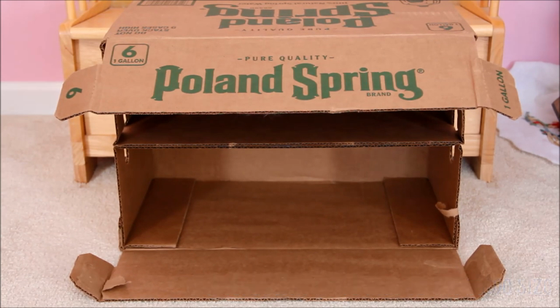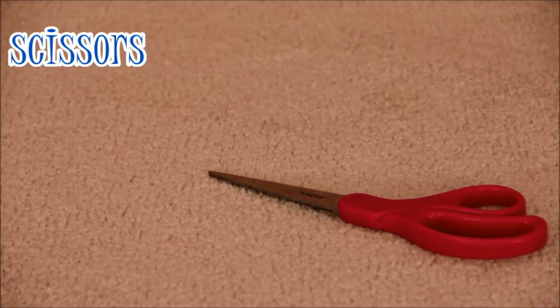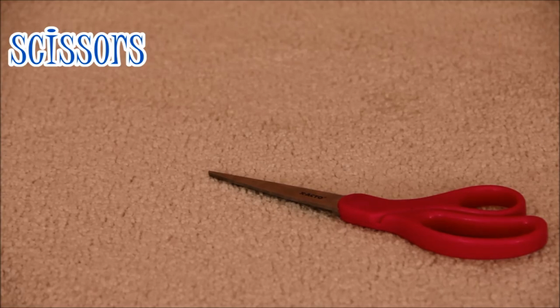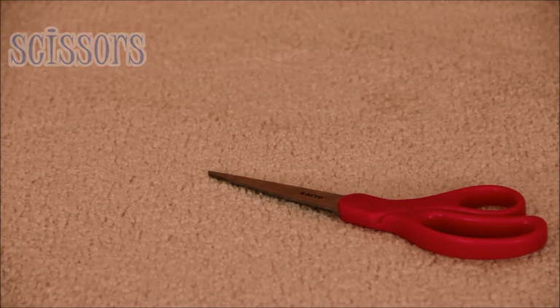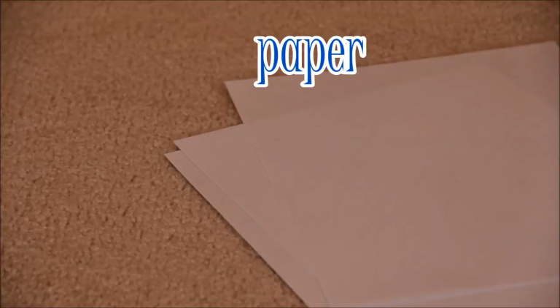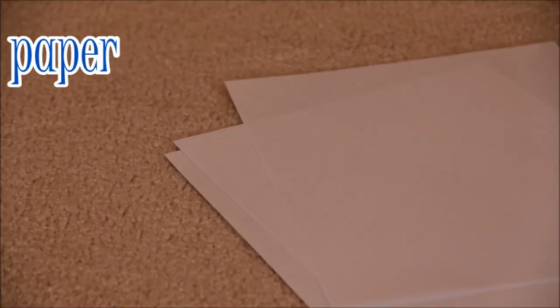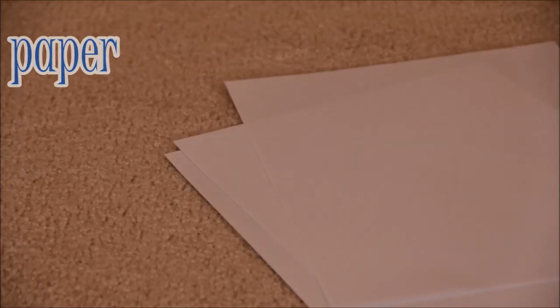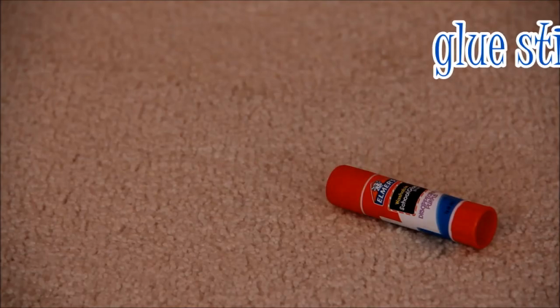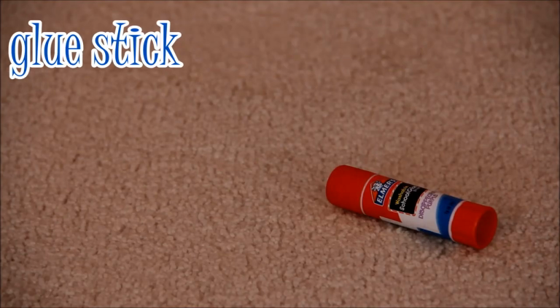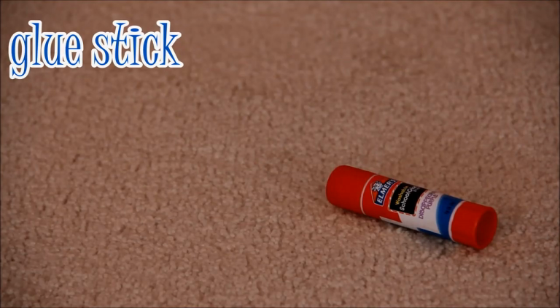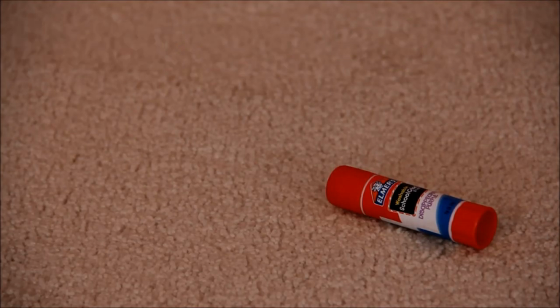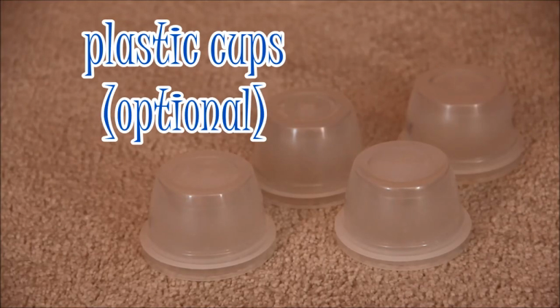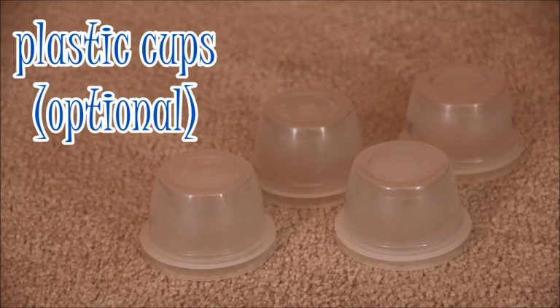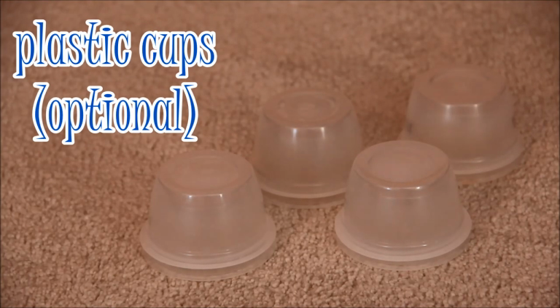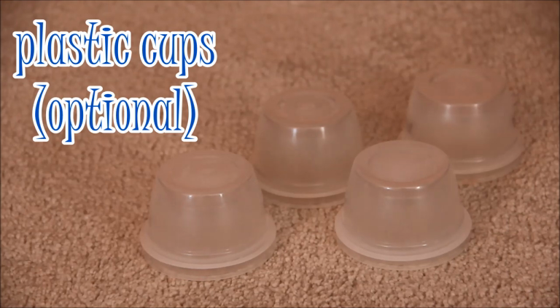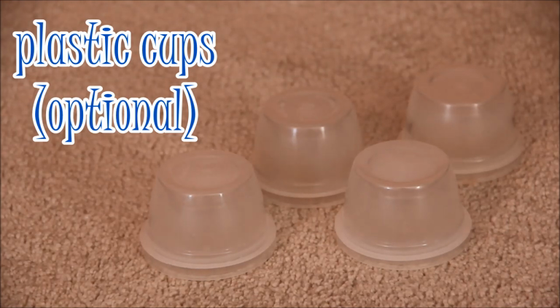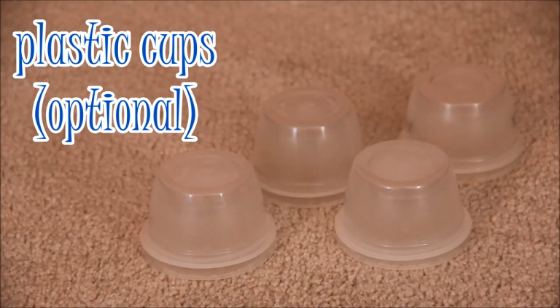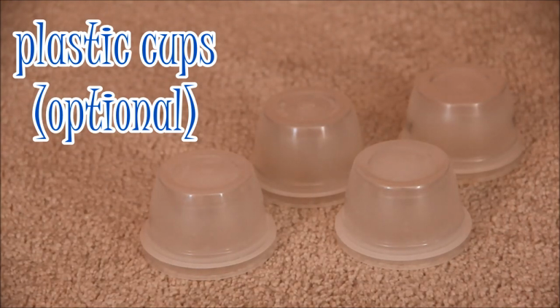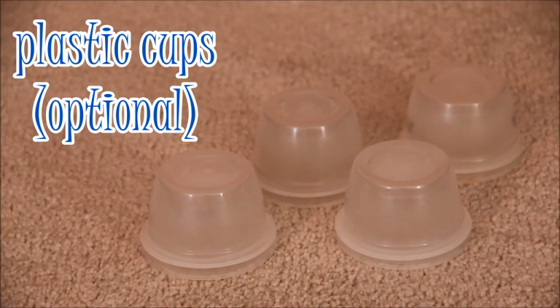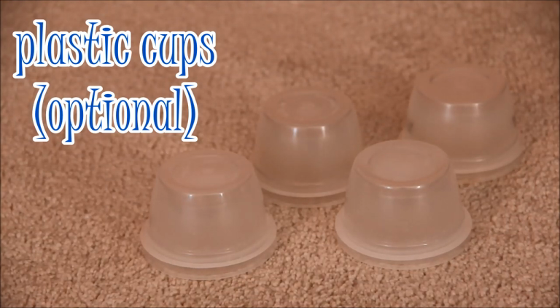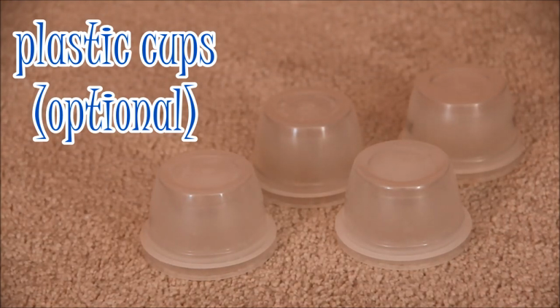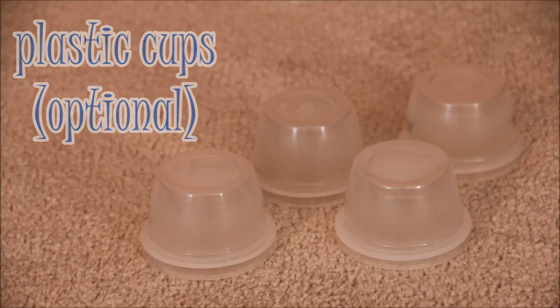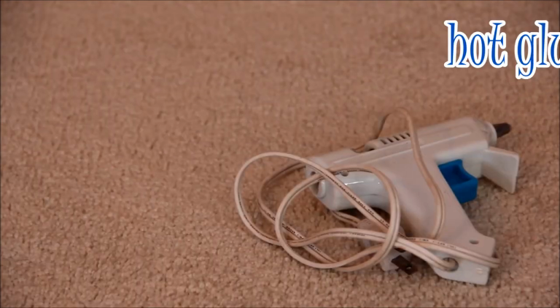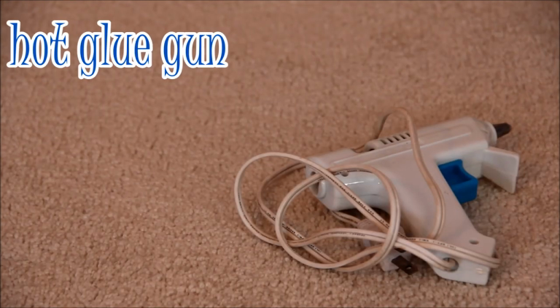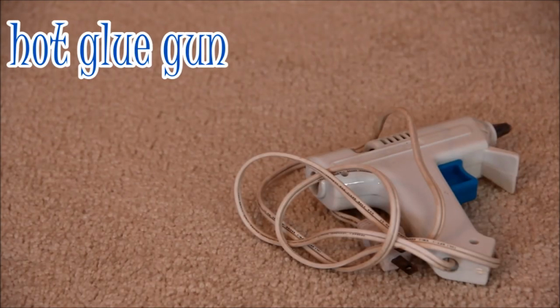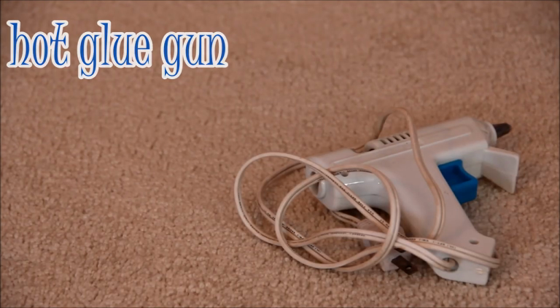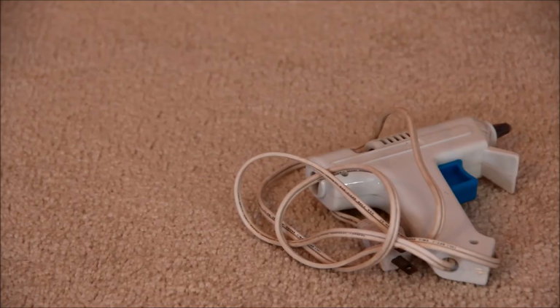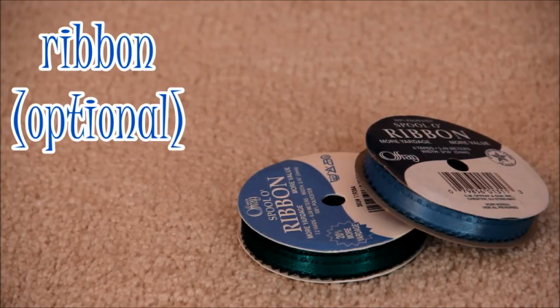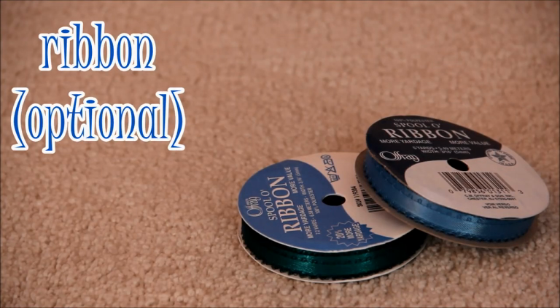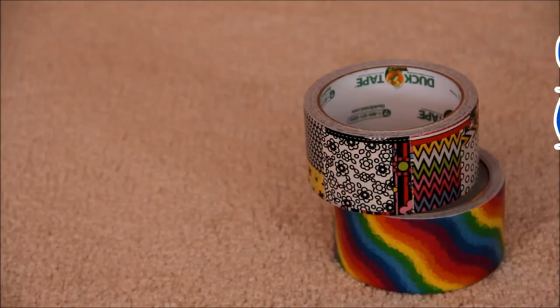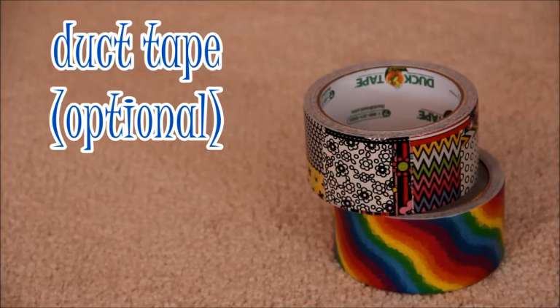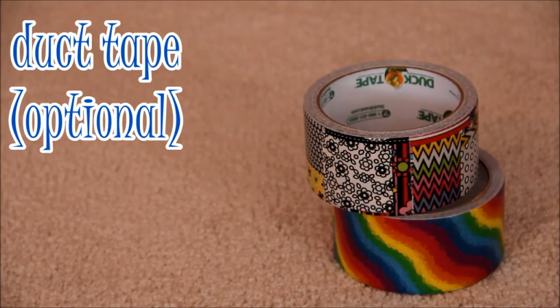Sharp scissors, computer paper, a glue stick, plastic cups — I'm using two for each leg, so eight. A hot glue gun, ribbon, or duct tape.